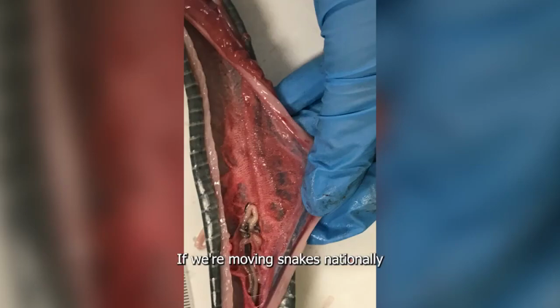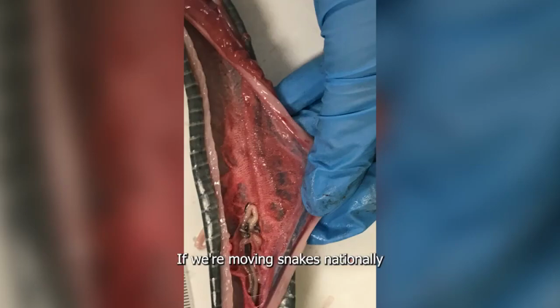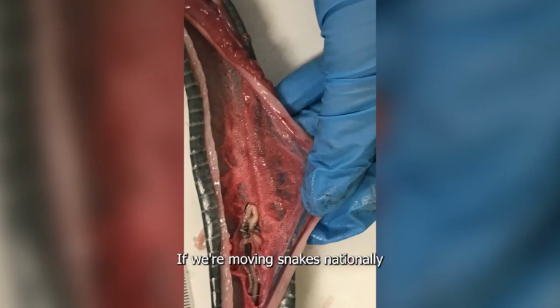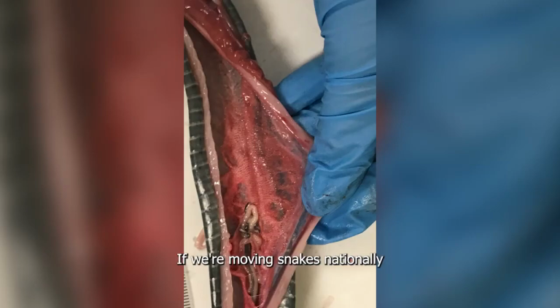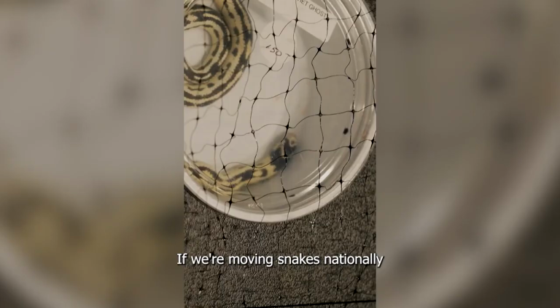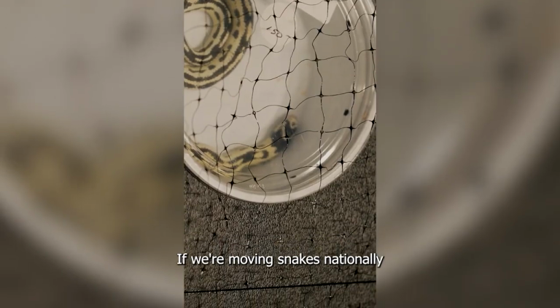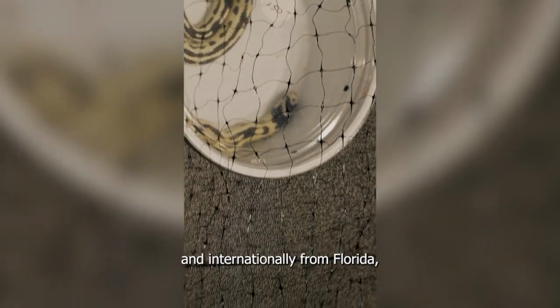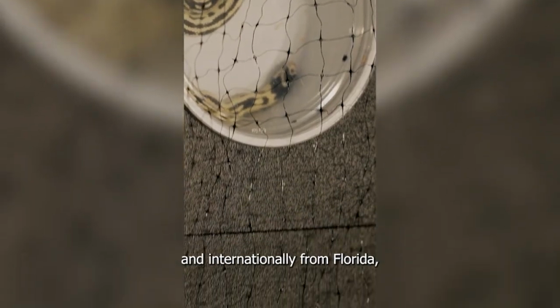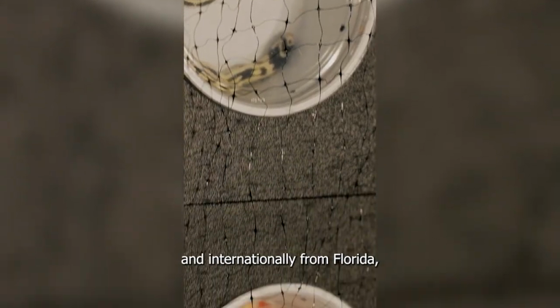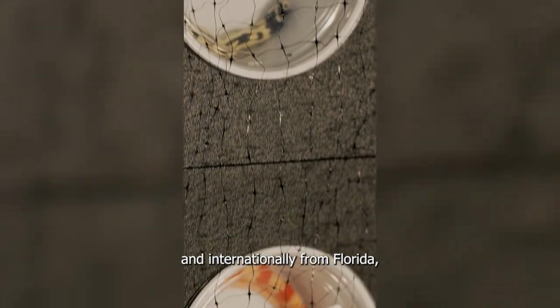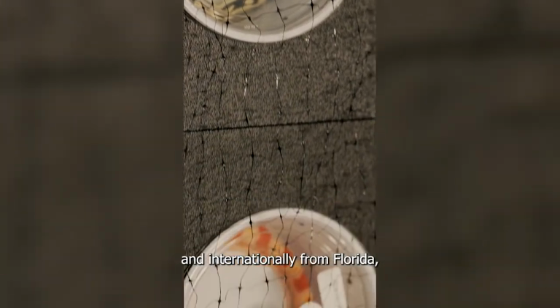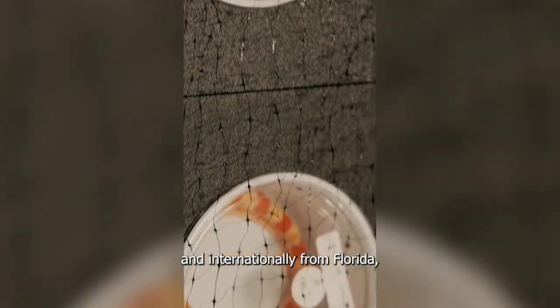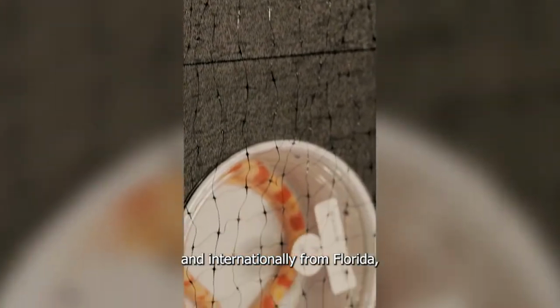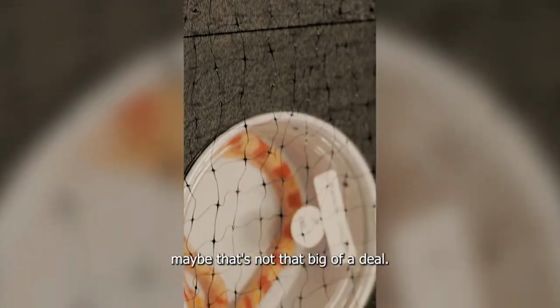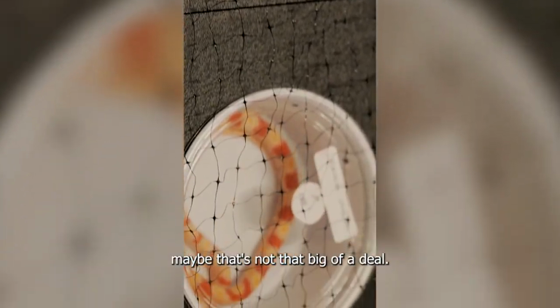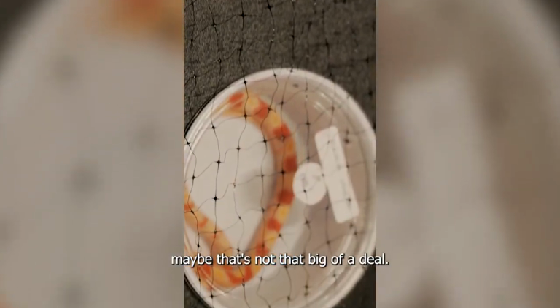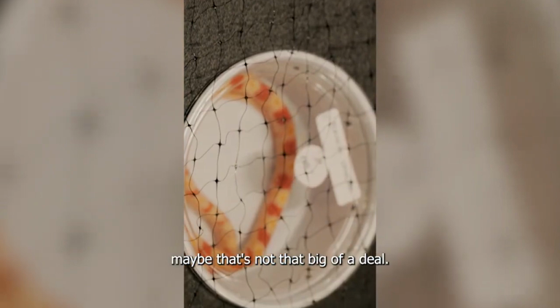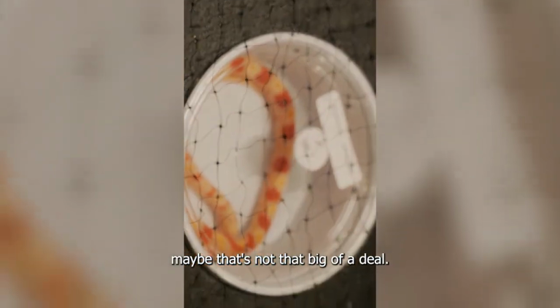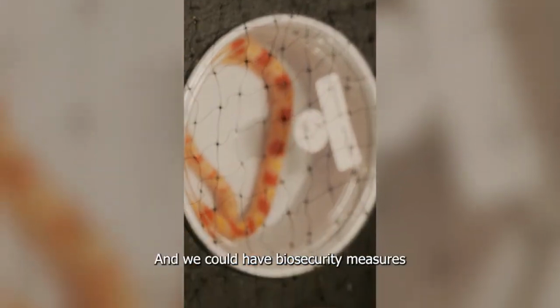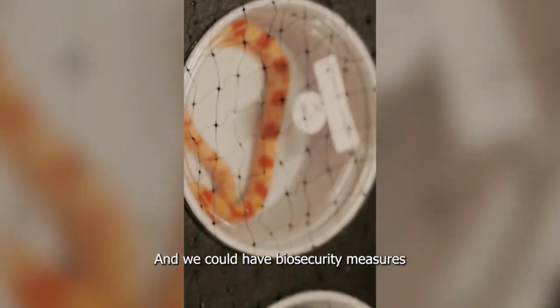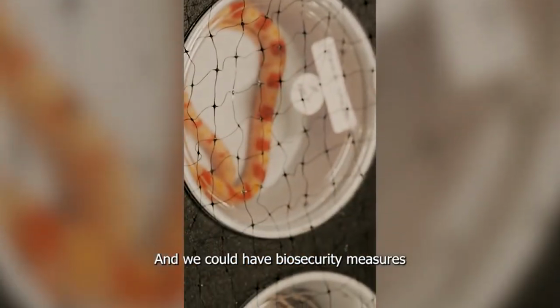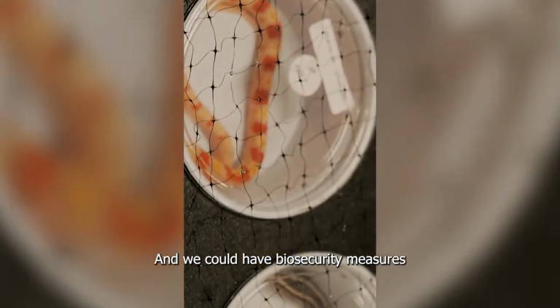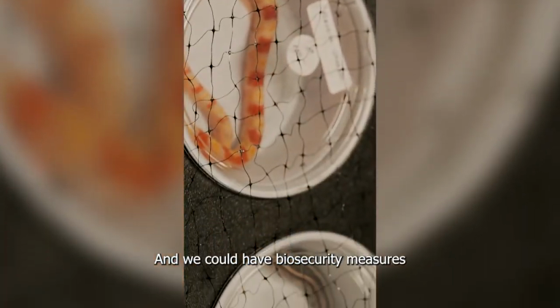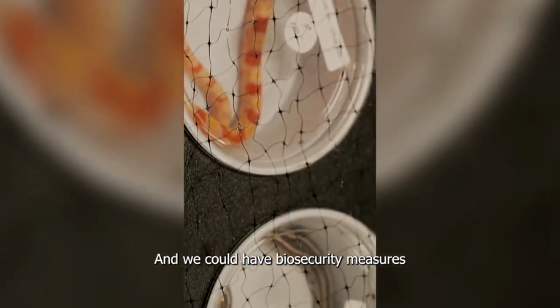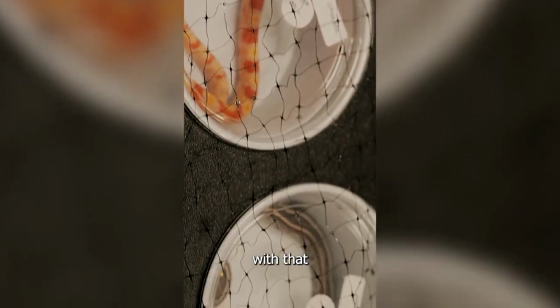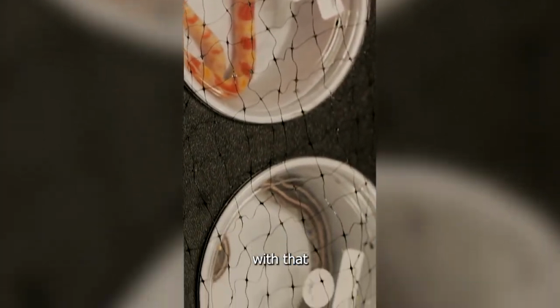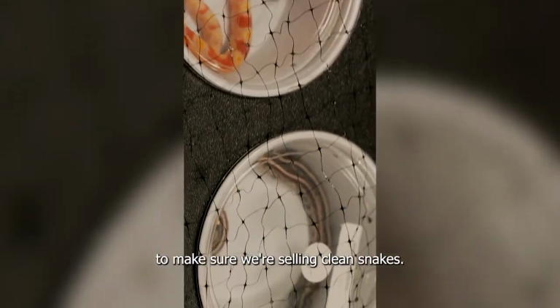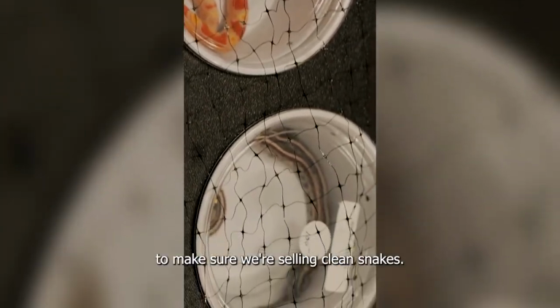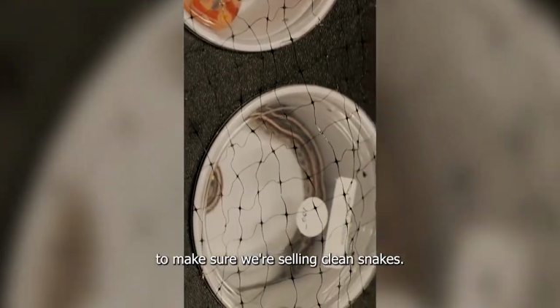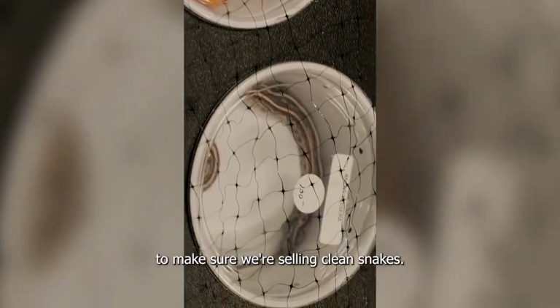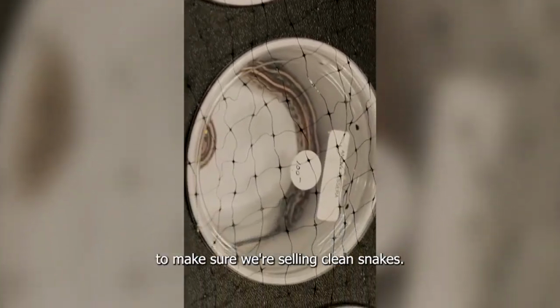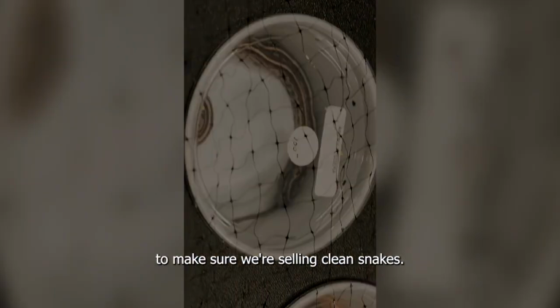If we're moving snakes nationally and internationally from Florida, maybe we could have biosecurity measures to make sure we're selling clean snakes.